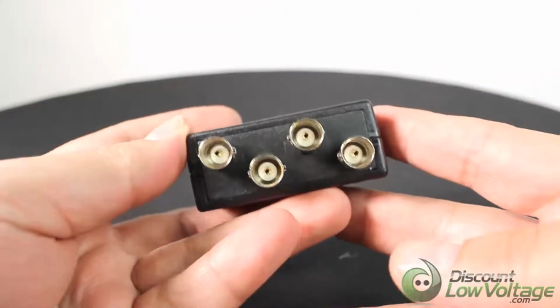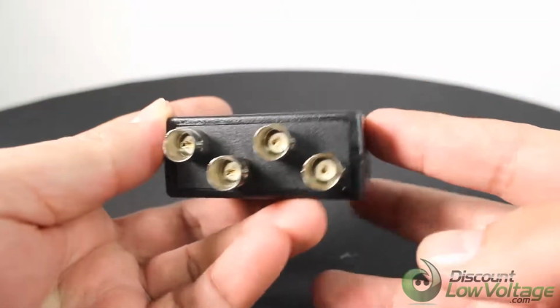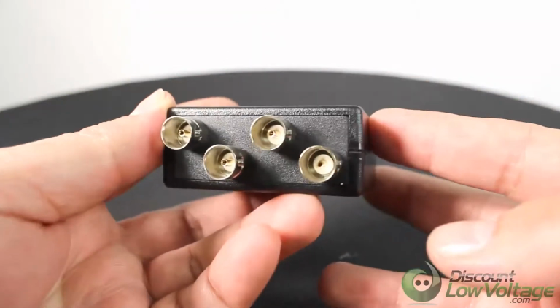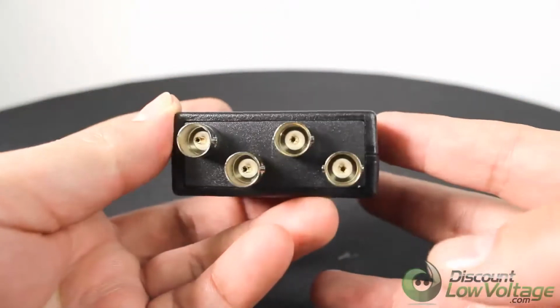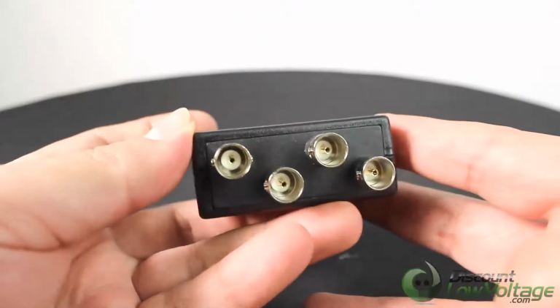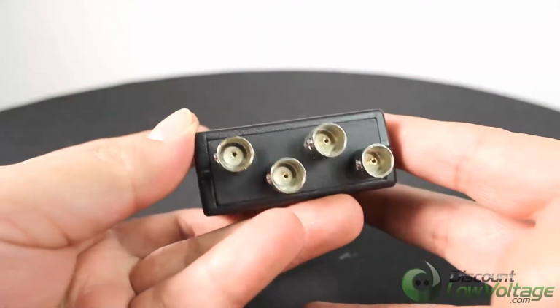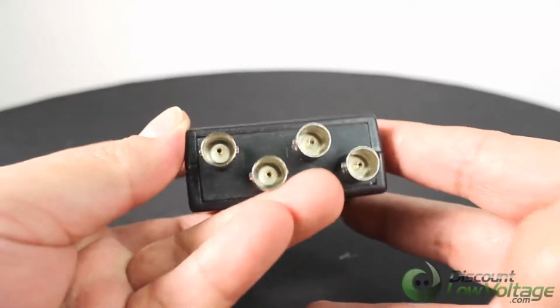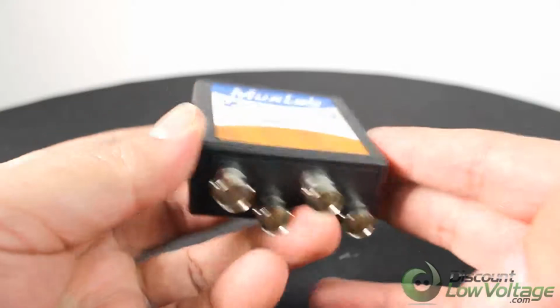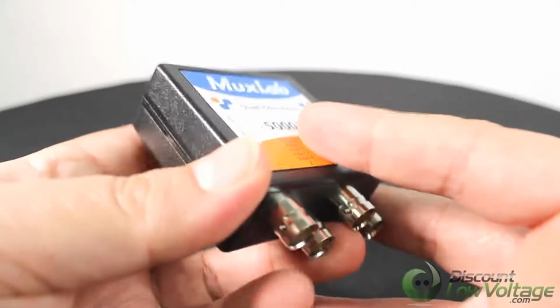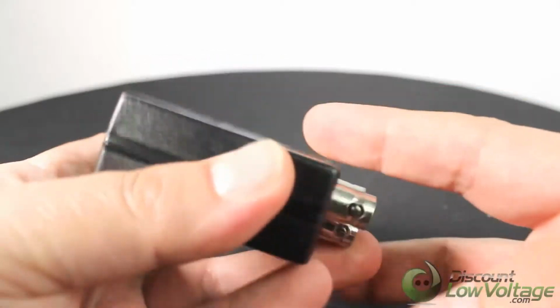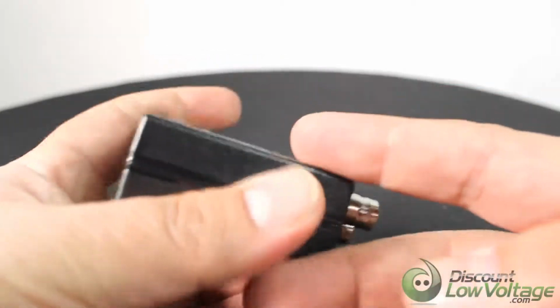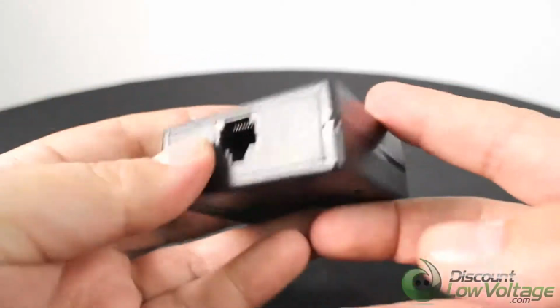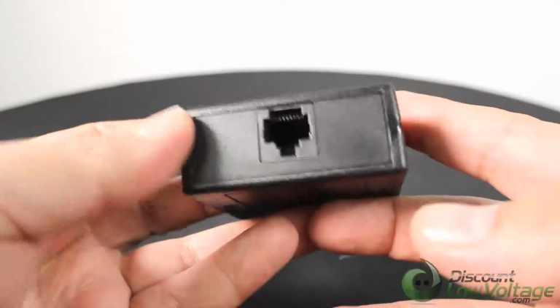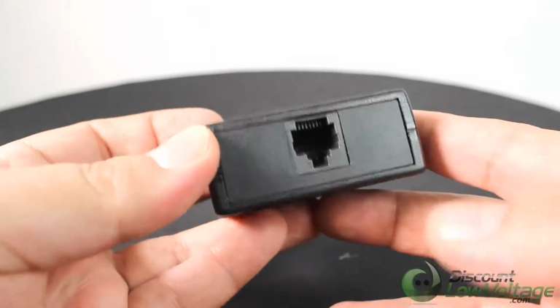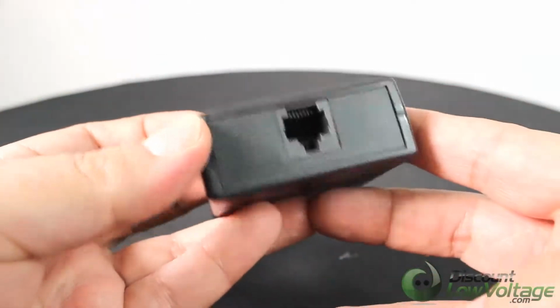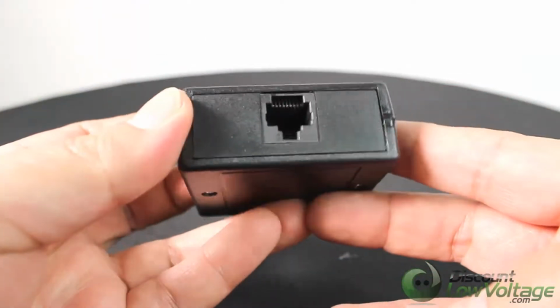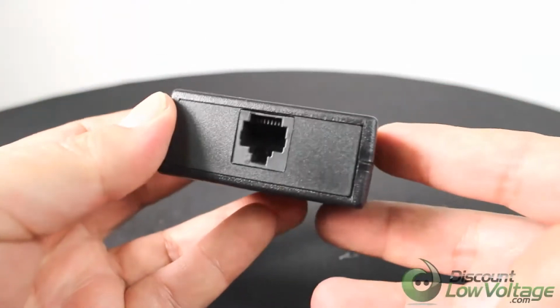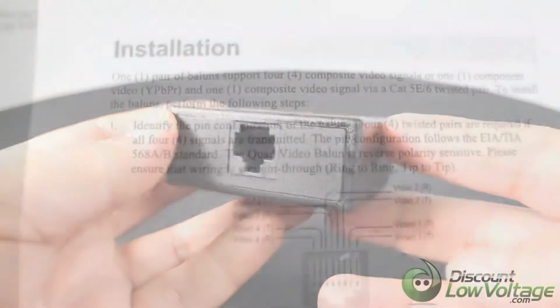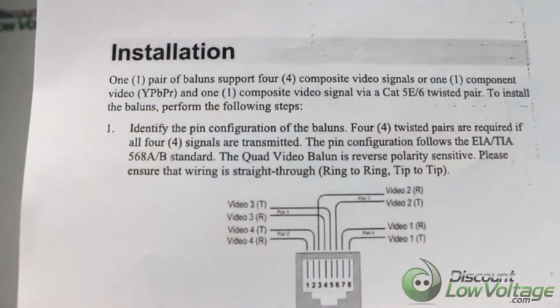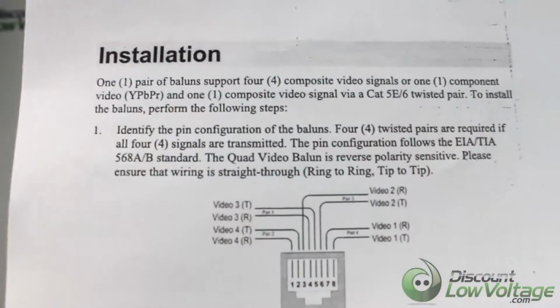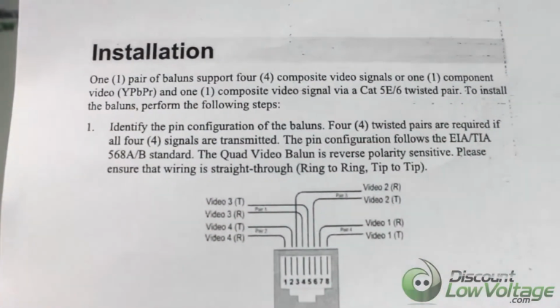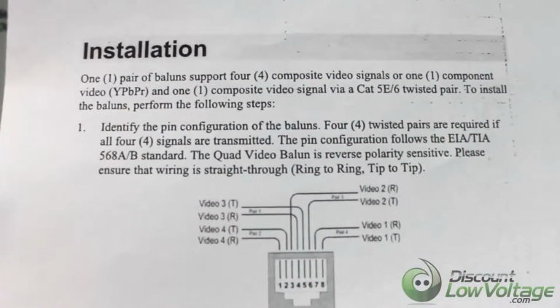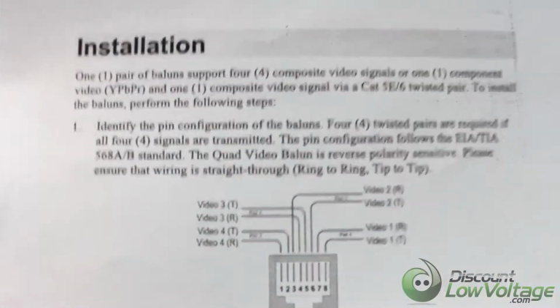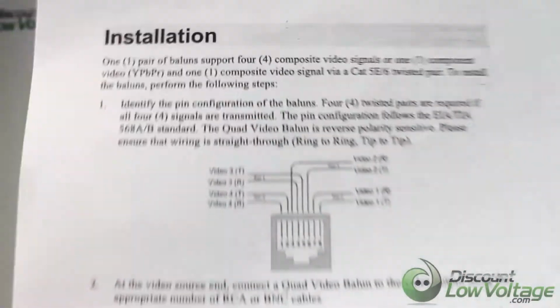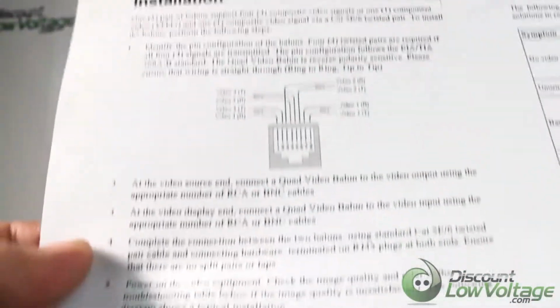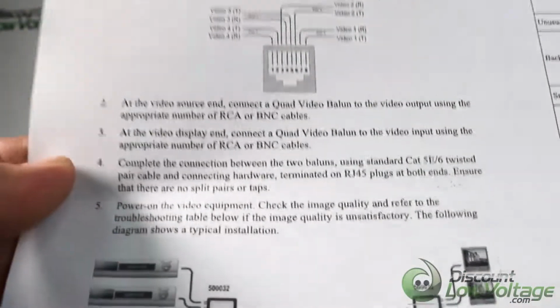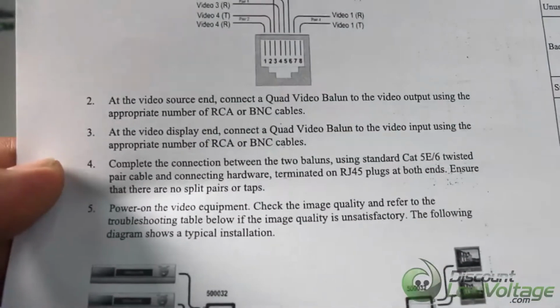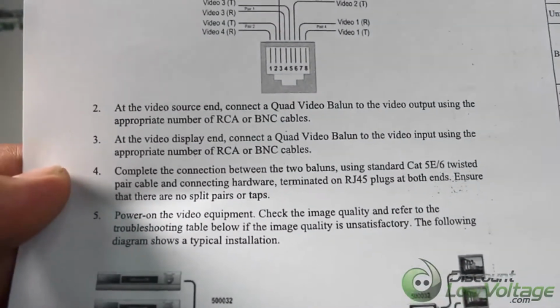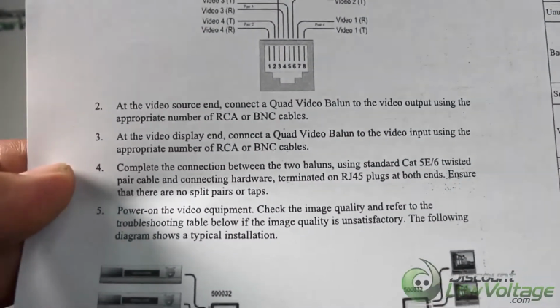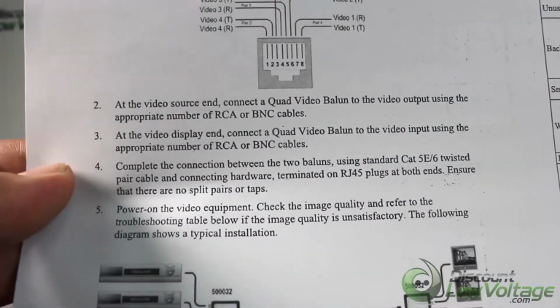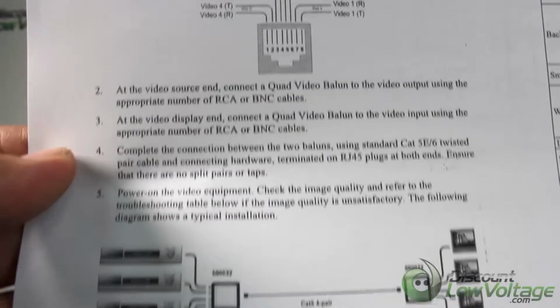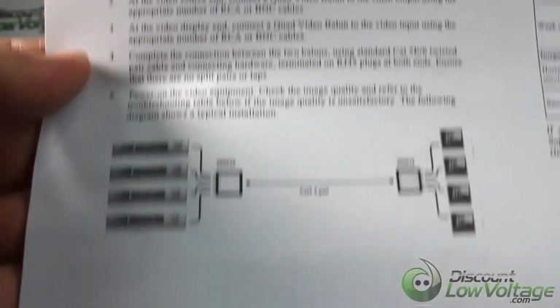Used in pairs, the quad video balun eliminates up to four coax cables, allowing audio and video equipment to be connected via space-efficient and cost-effective category twisted pair cable.